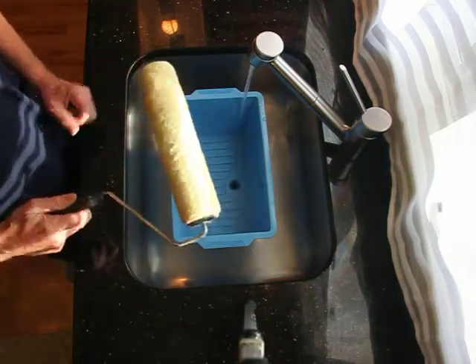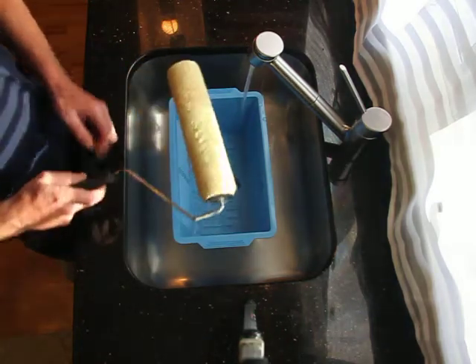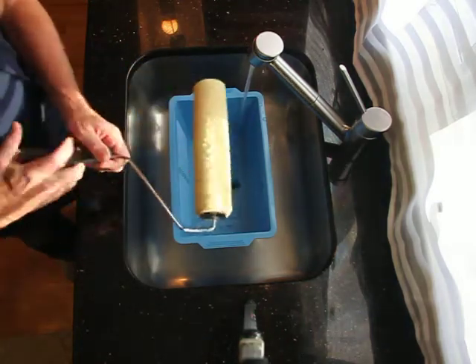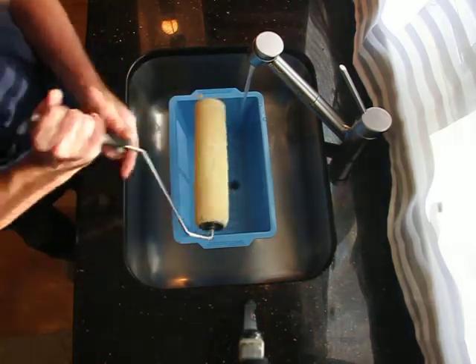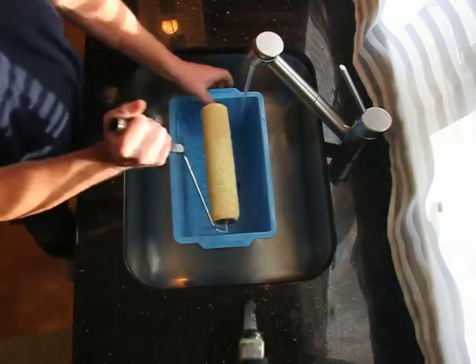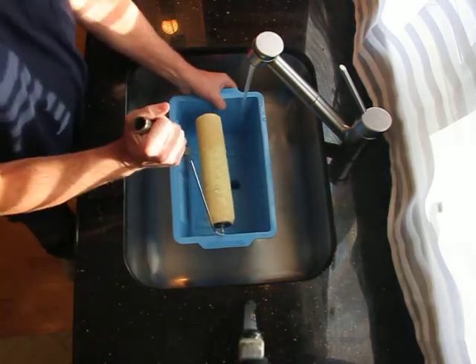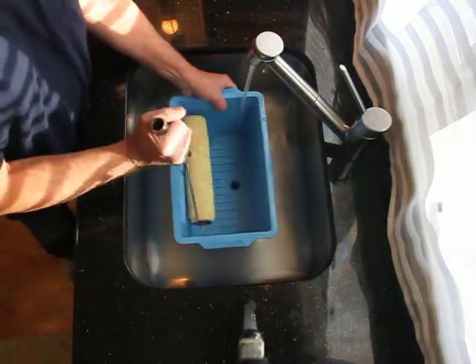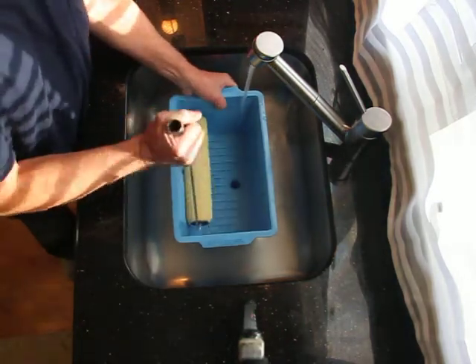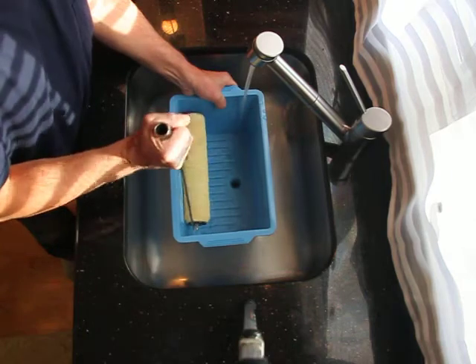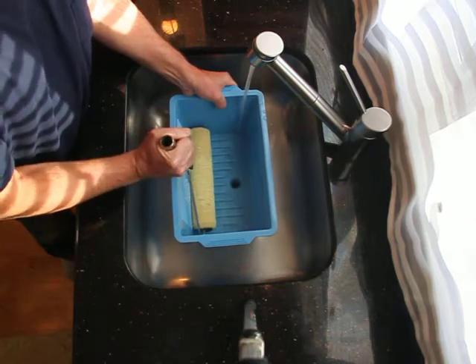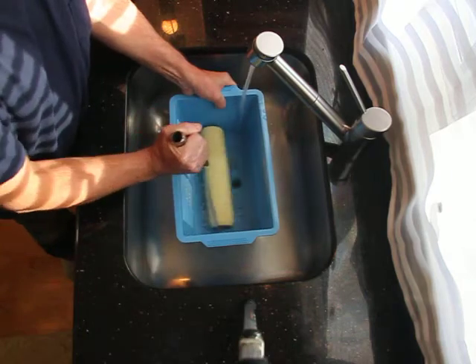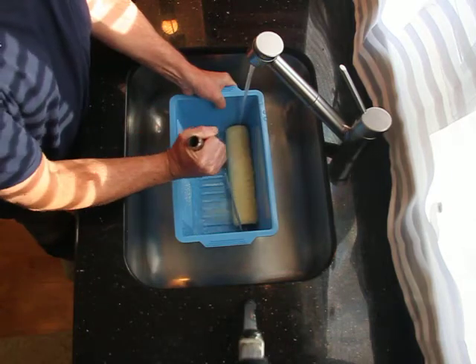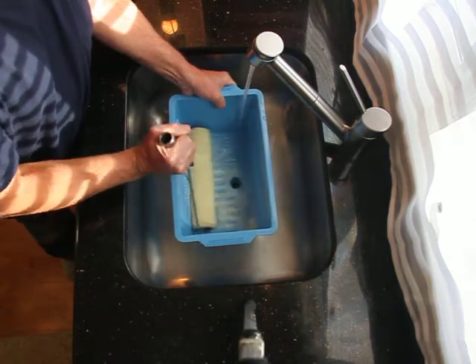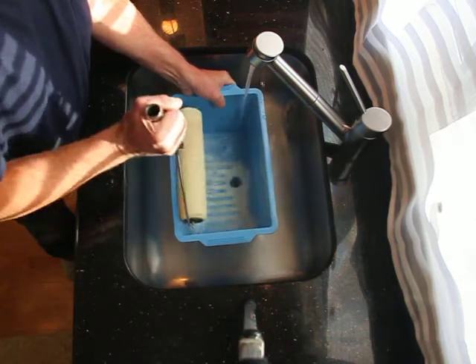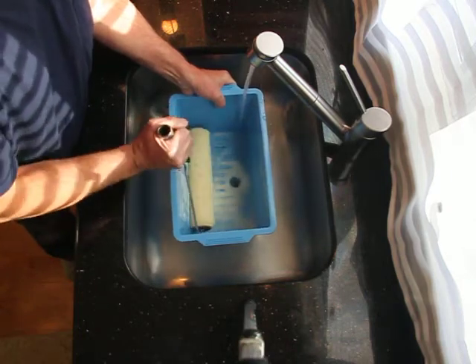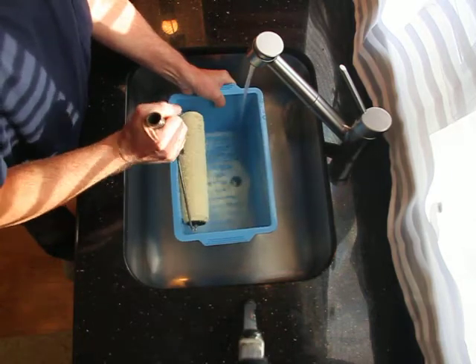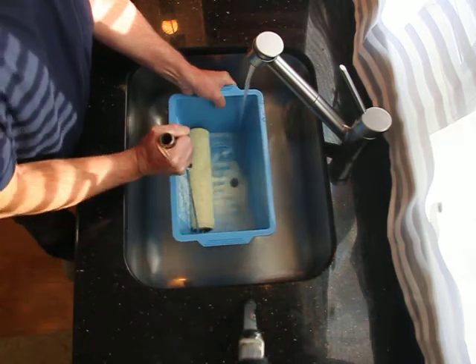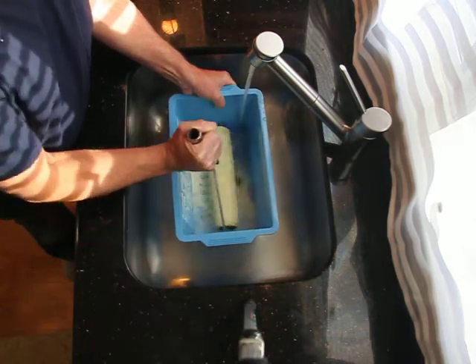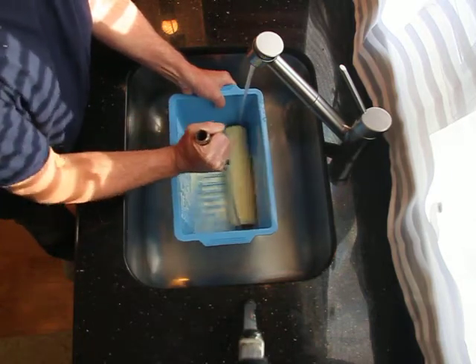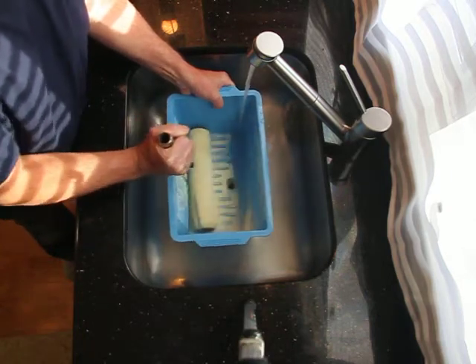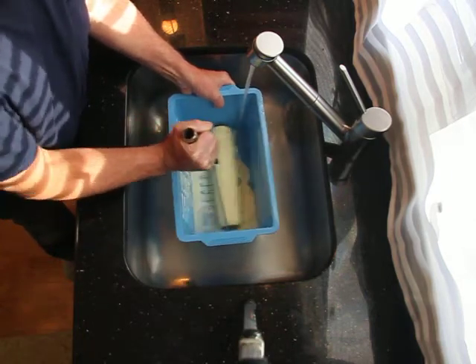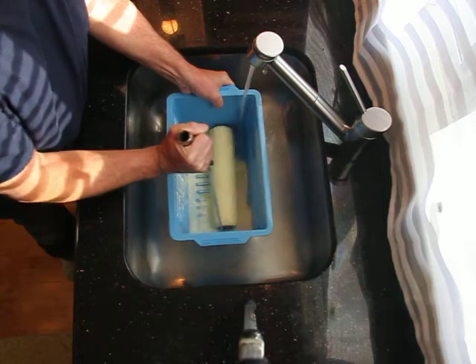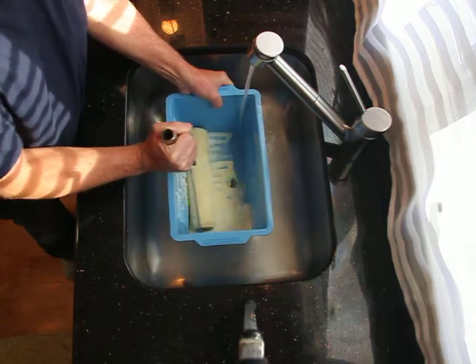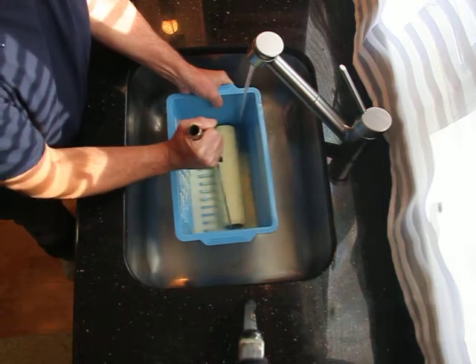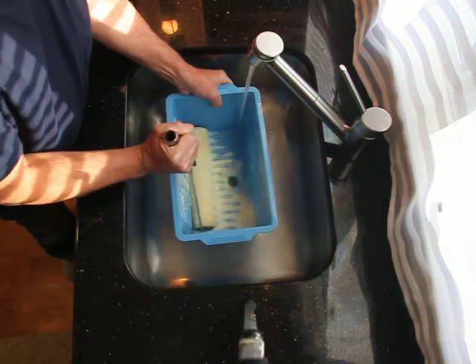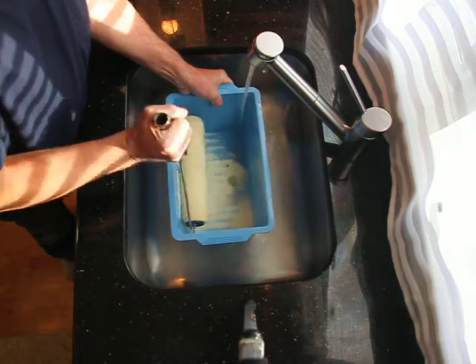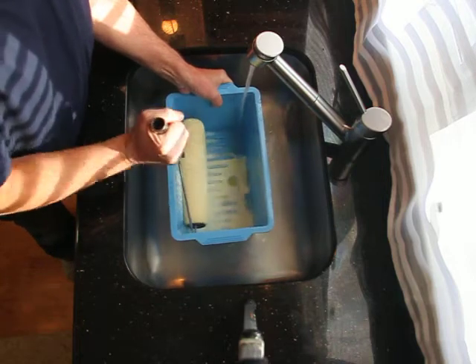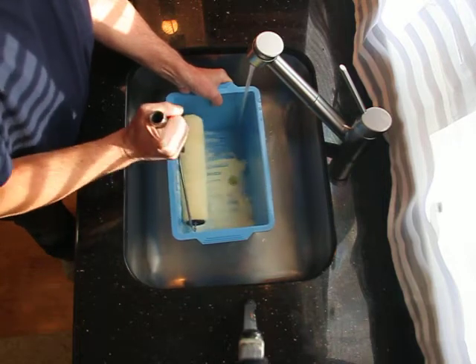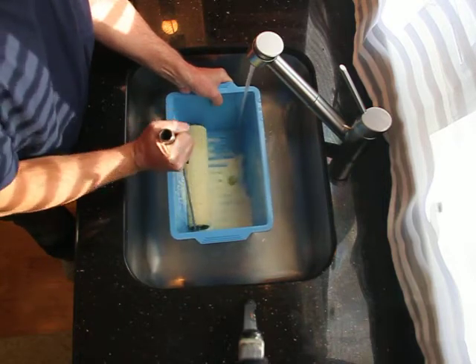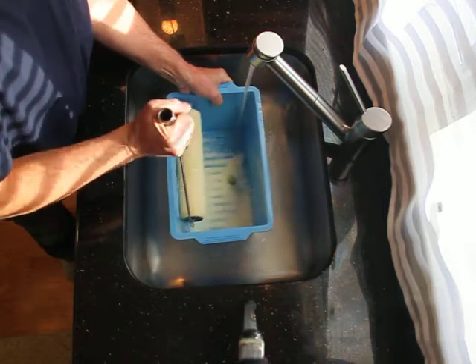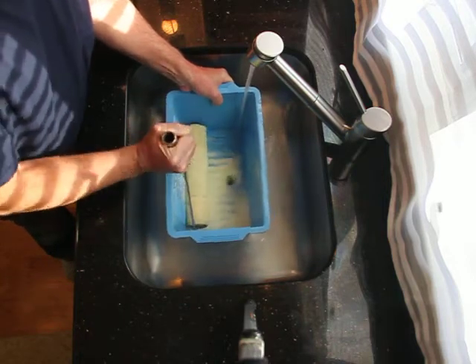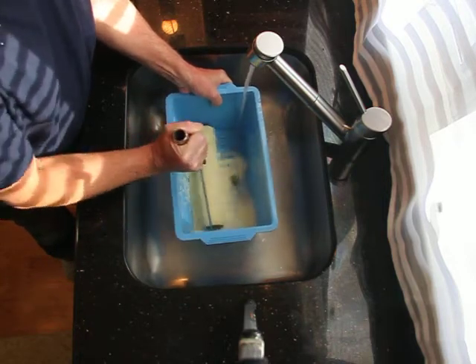When cleaning a roller, move it back and forth over the side ribs as well as the bottom ribs. The ribs penetrate the roller cover, forcing the paint to be flushed out.